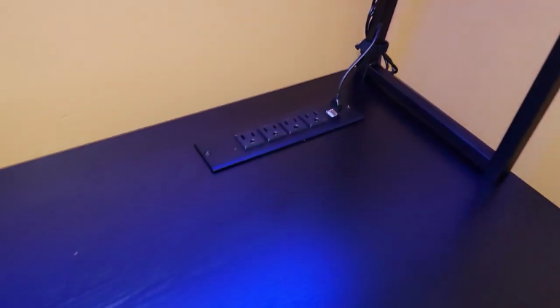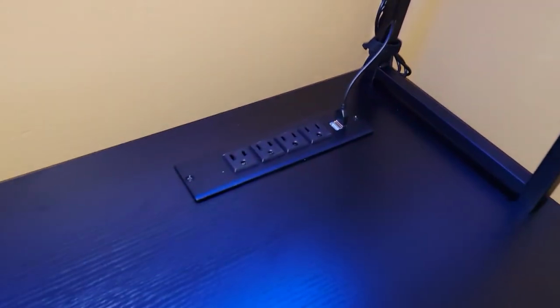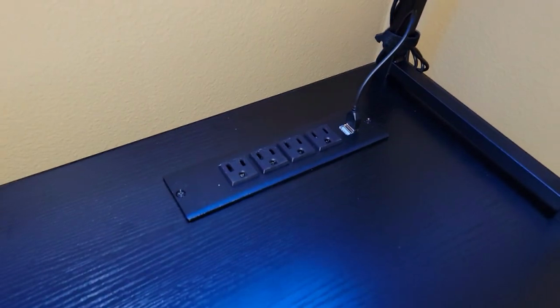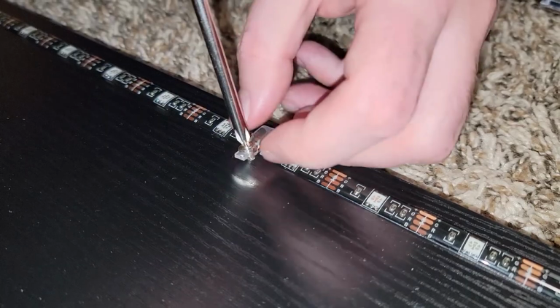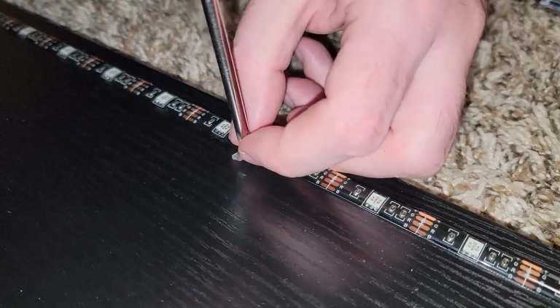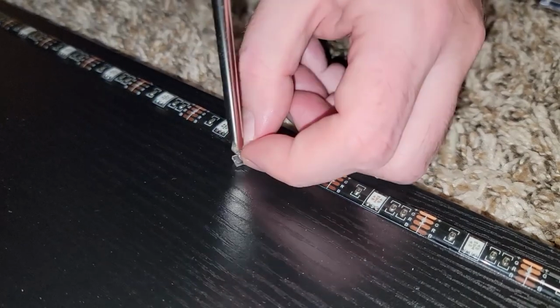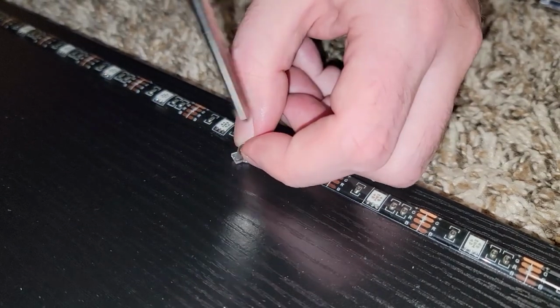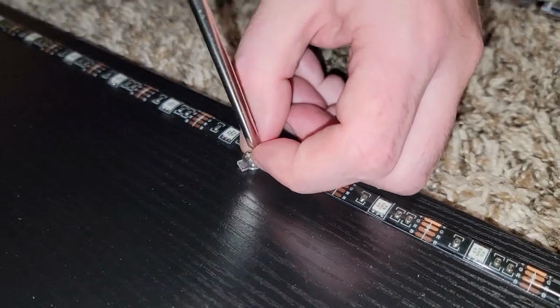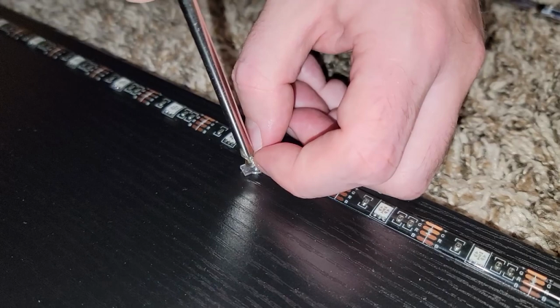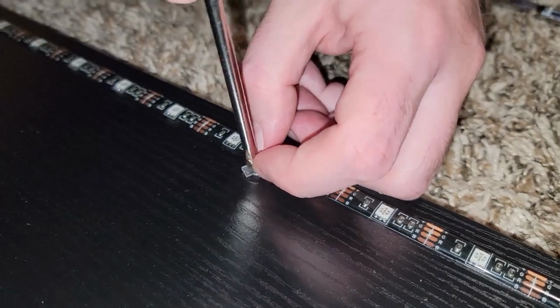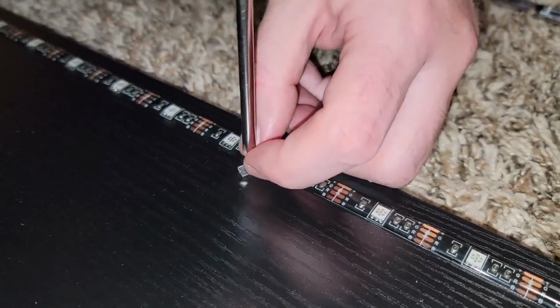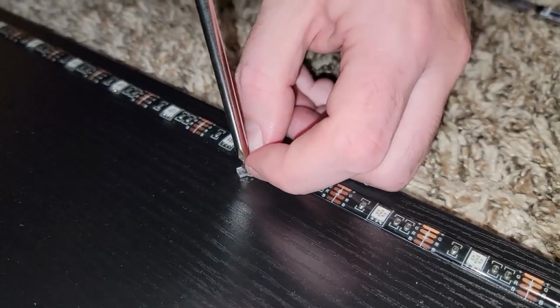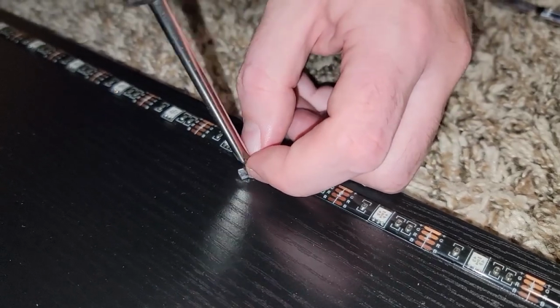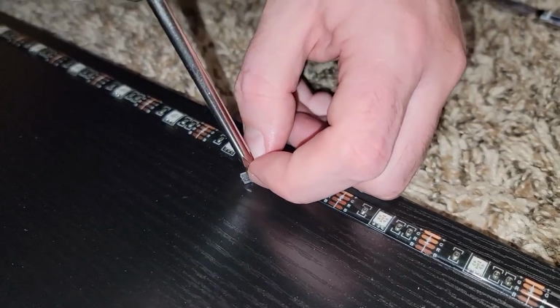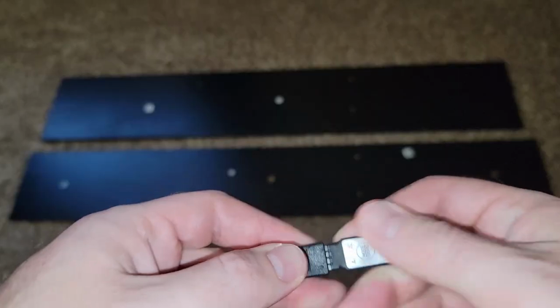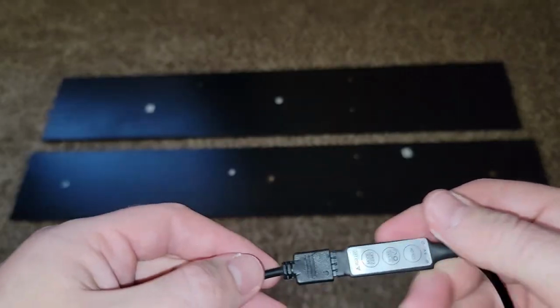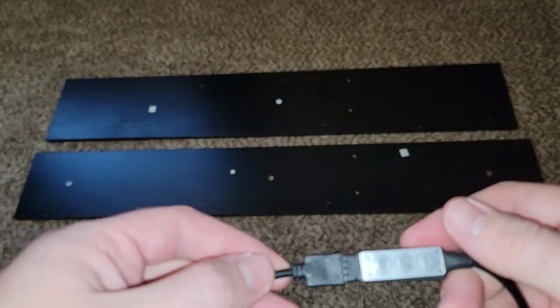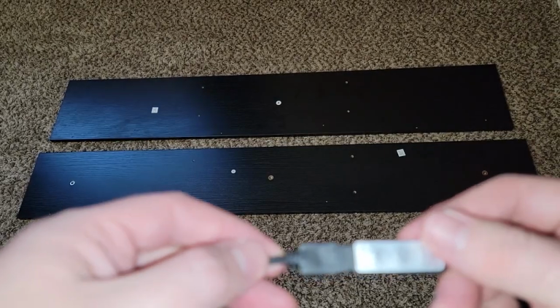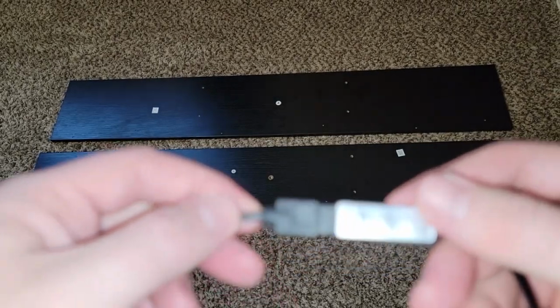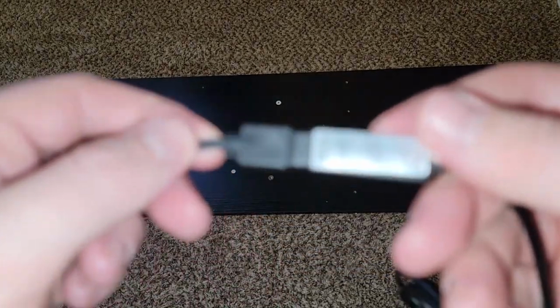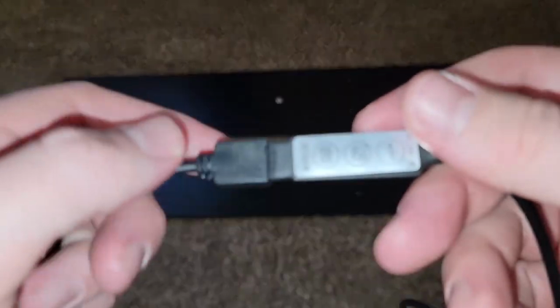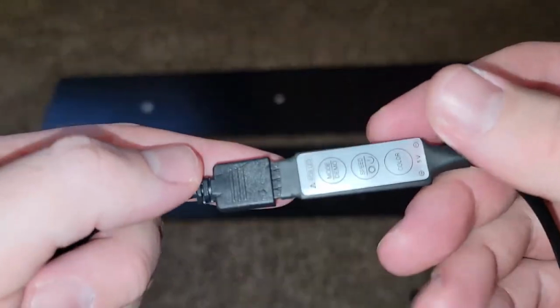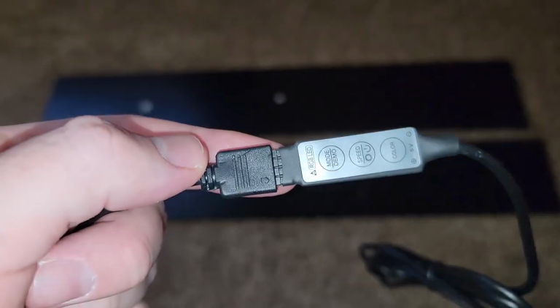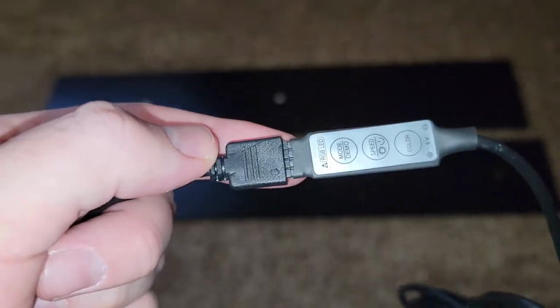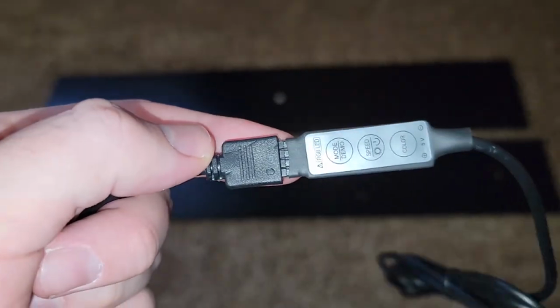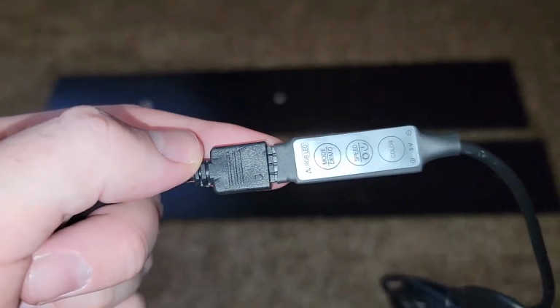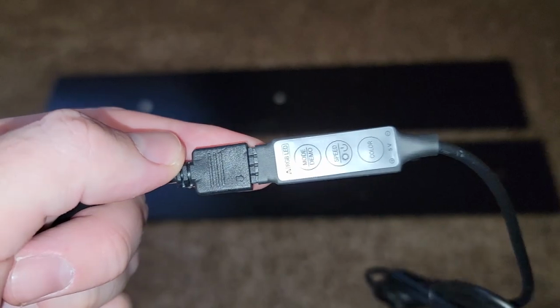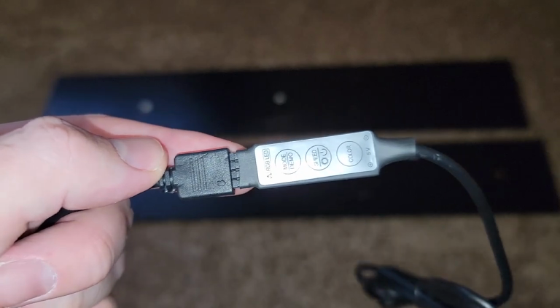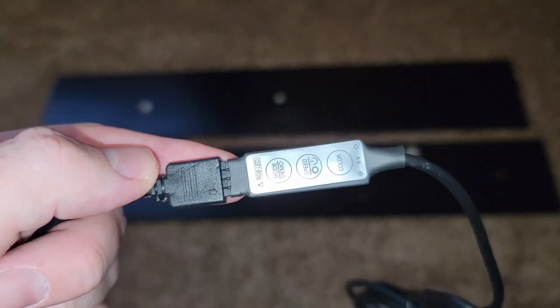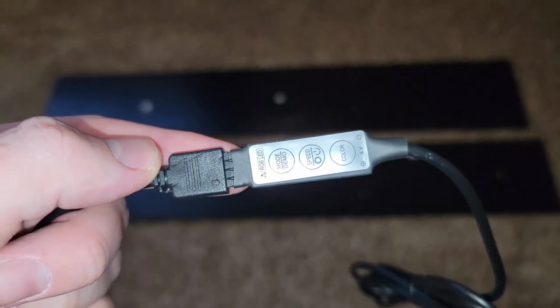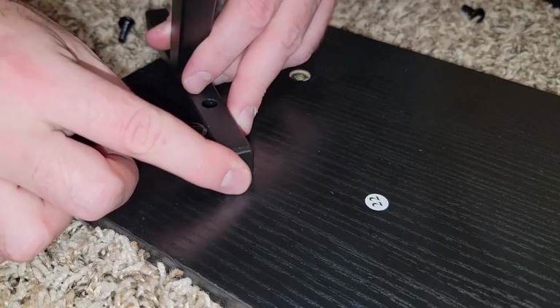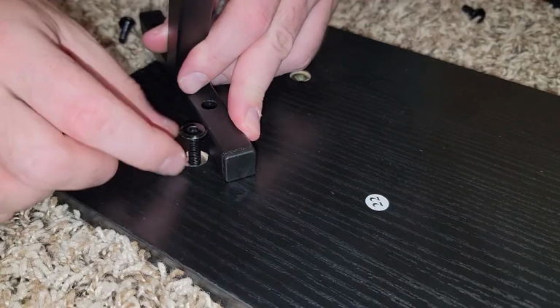The holes are not drilled all the way, so you will need to apply some pressure with the screws. Also, when connecting the LED strip to the controller, you have to make sure that the arrows are lined up.